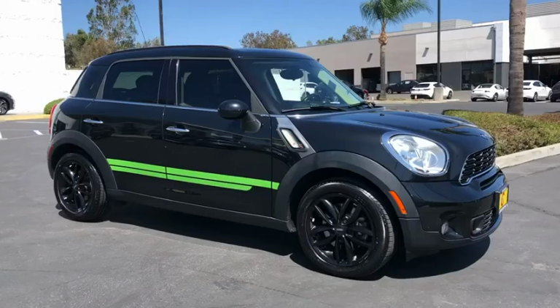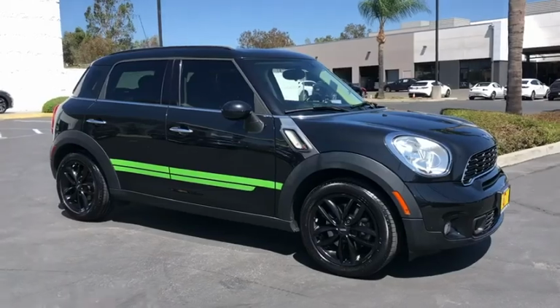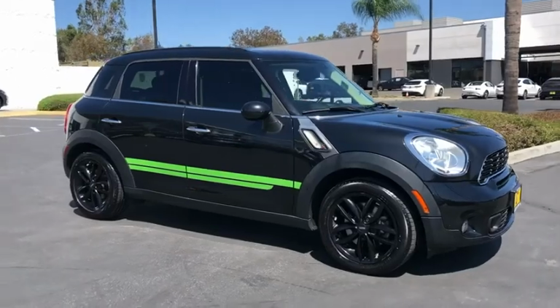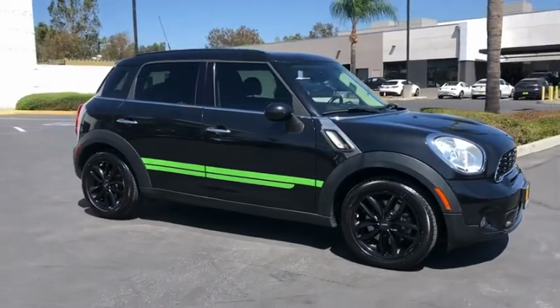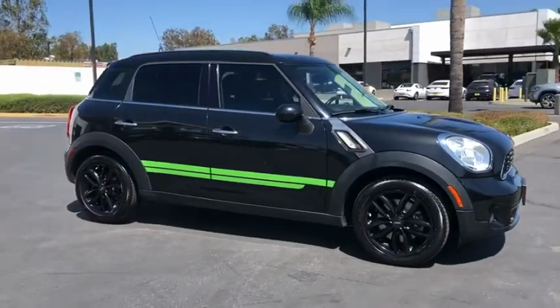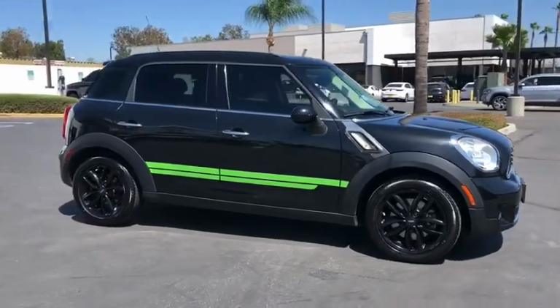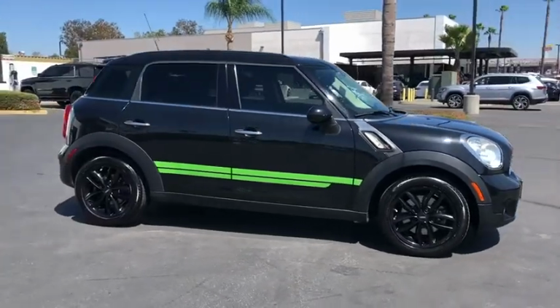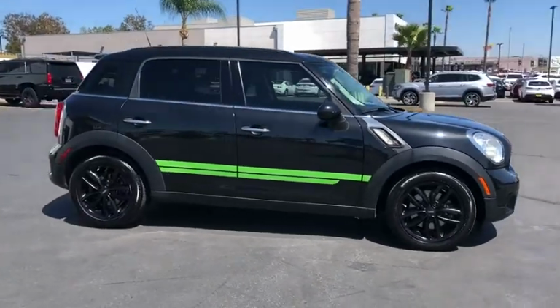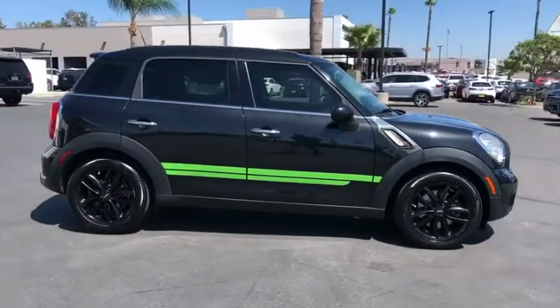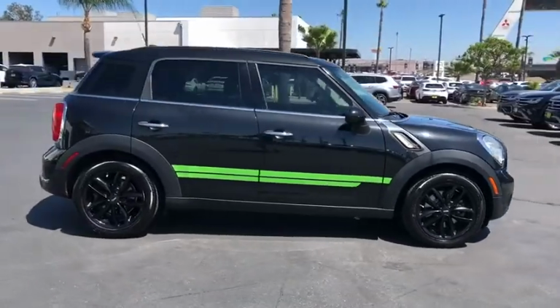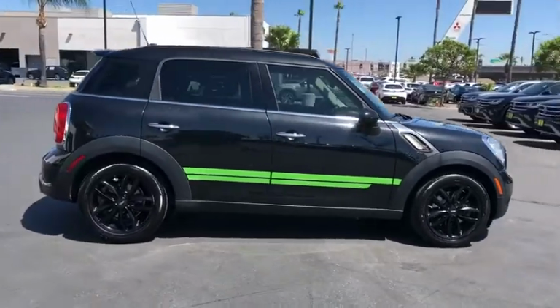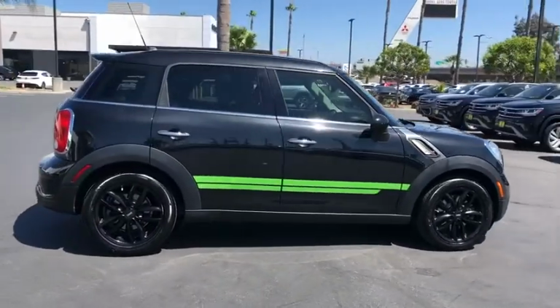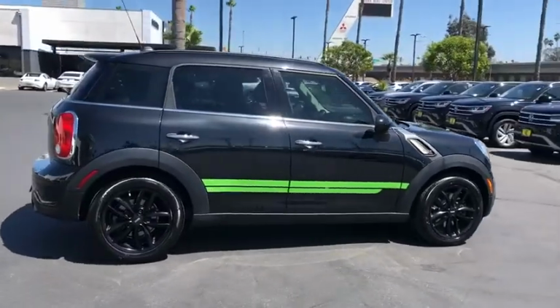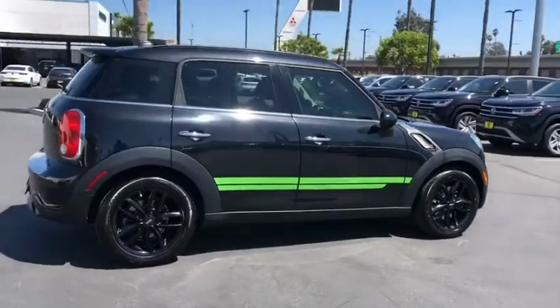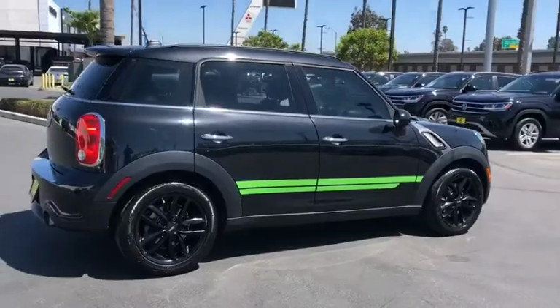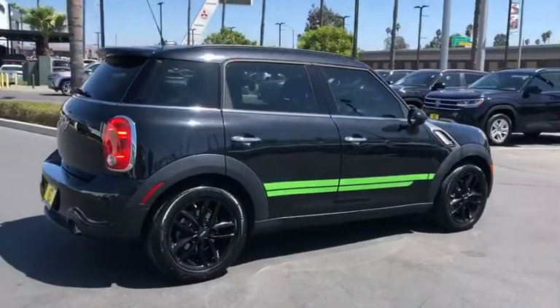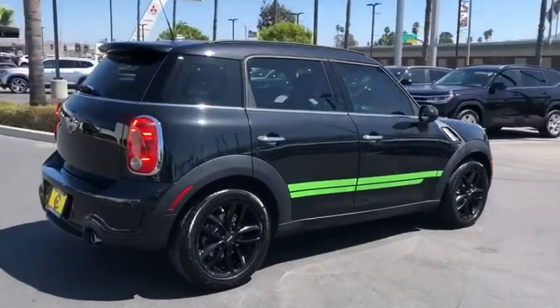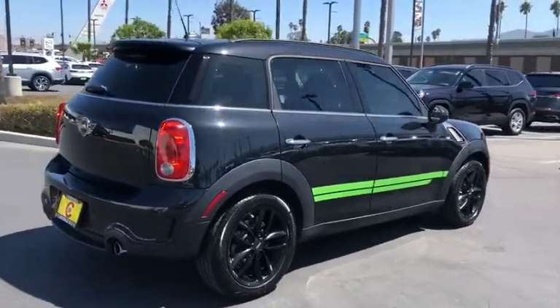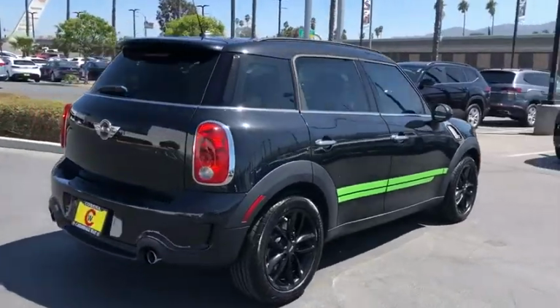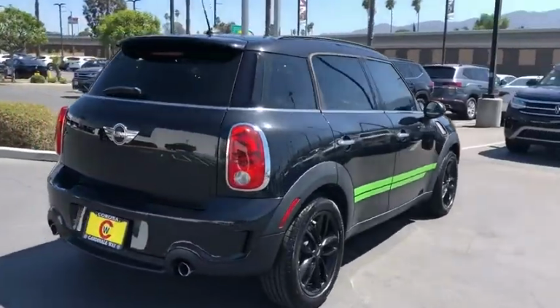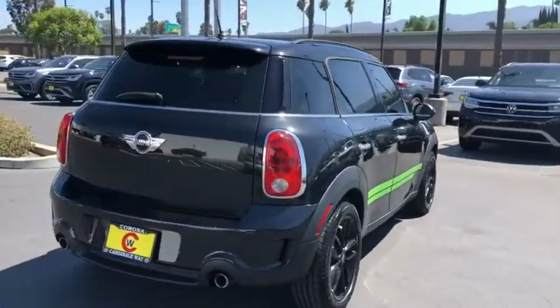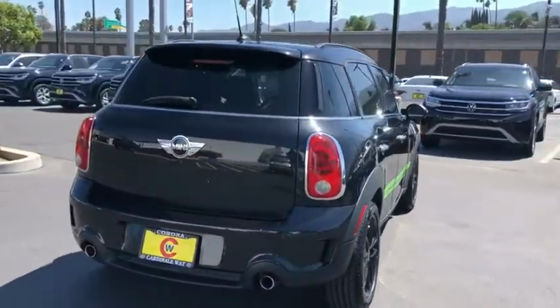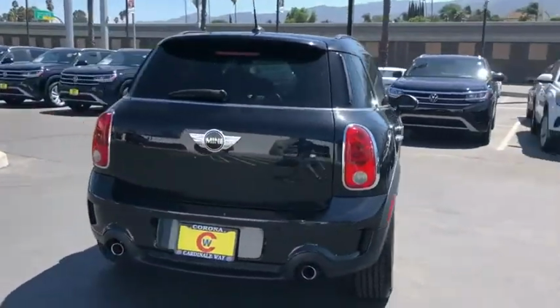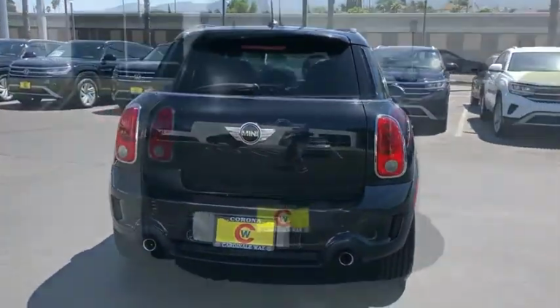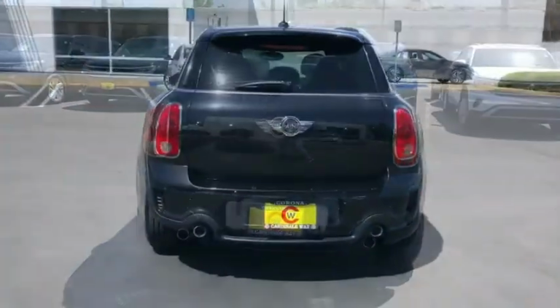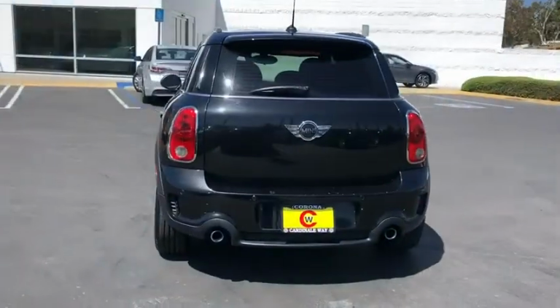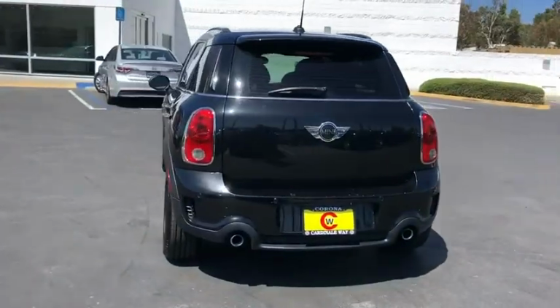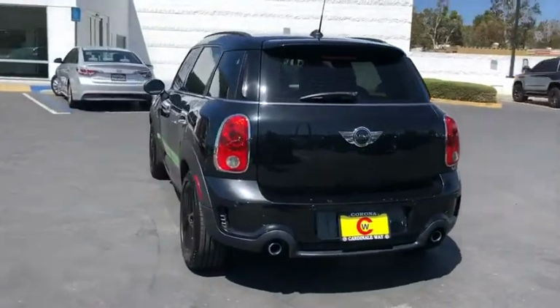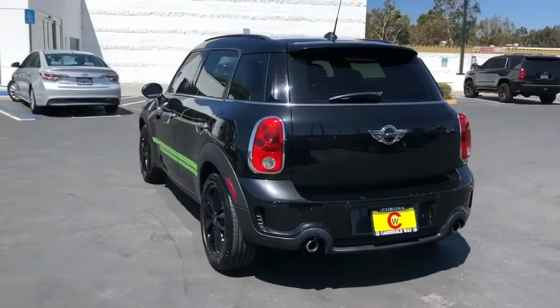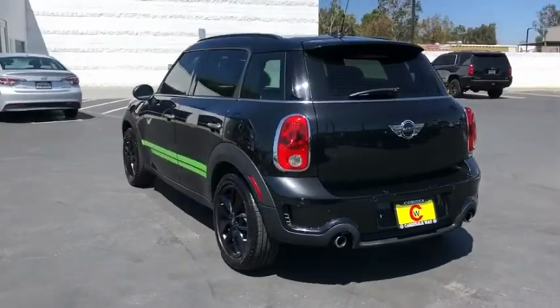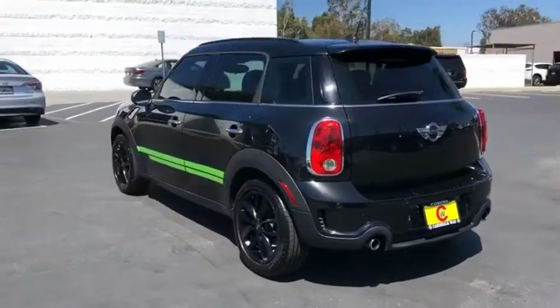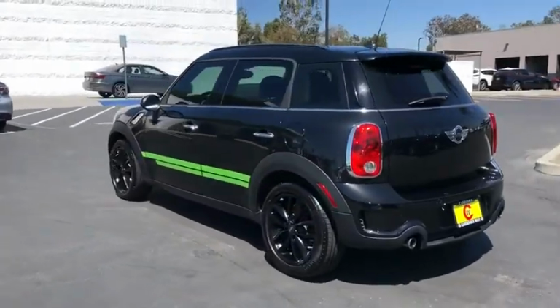Take a ride in the 2014 Mini Countryman. The Countryman is a bright idea — four doors, more interior space, and positioning that evokes the rally heritage of the original Mini.